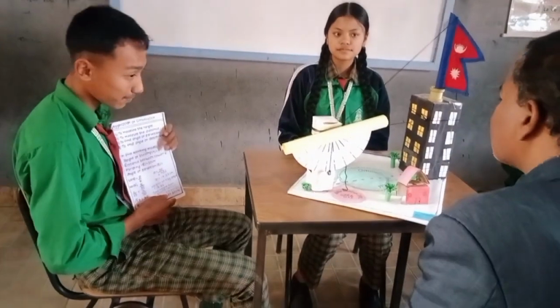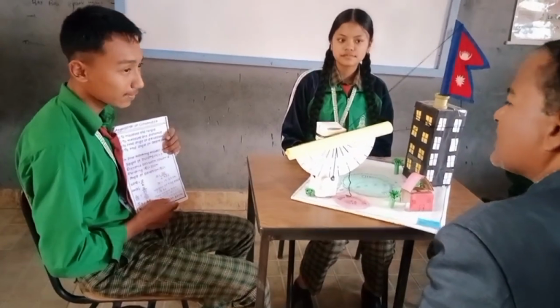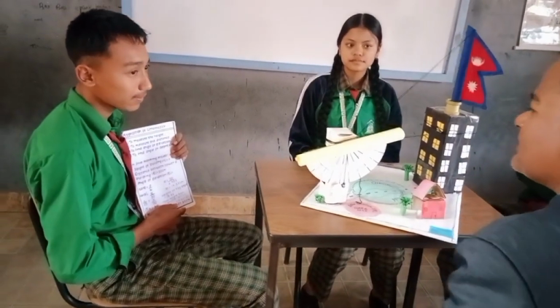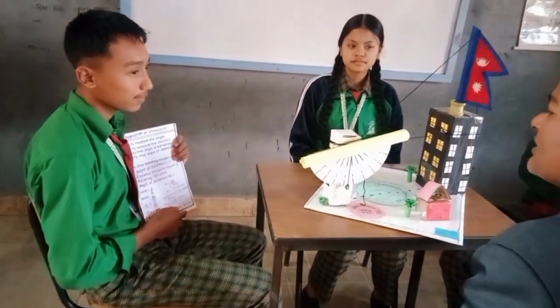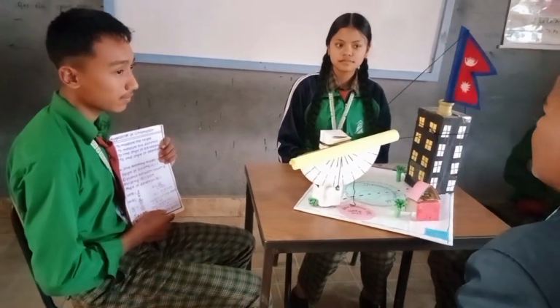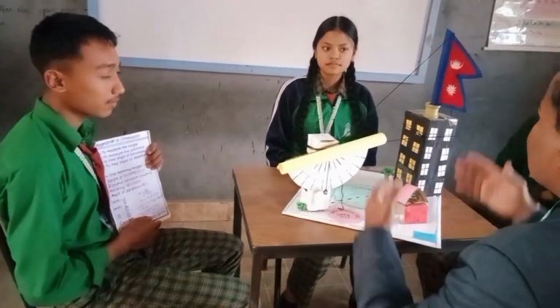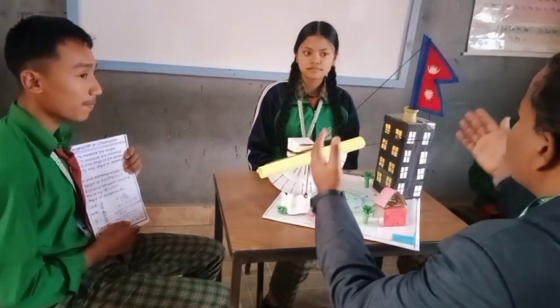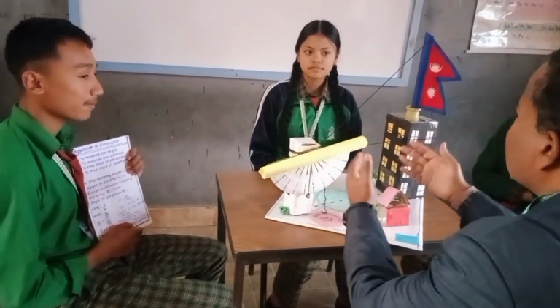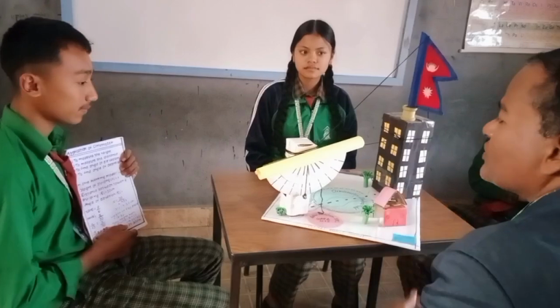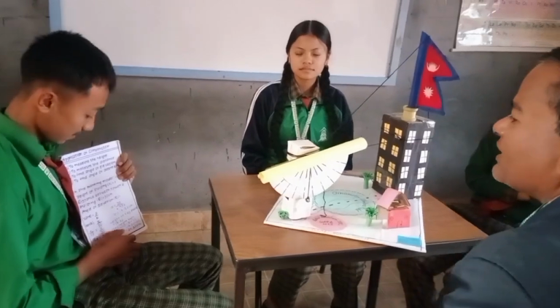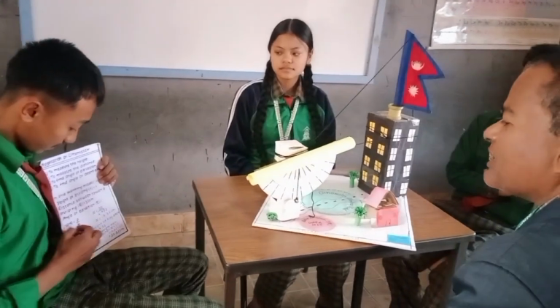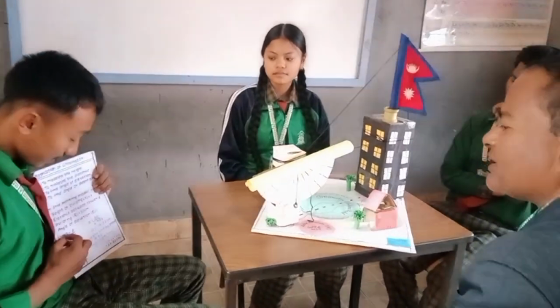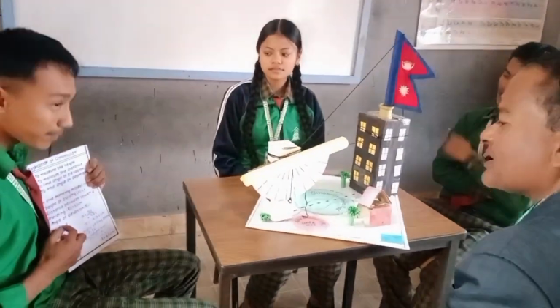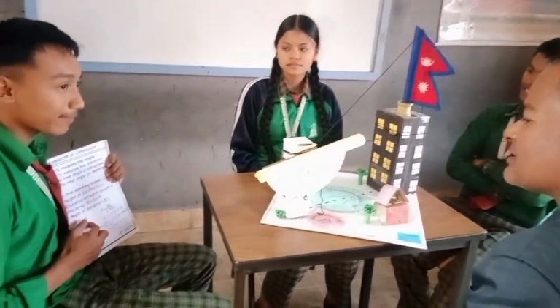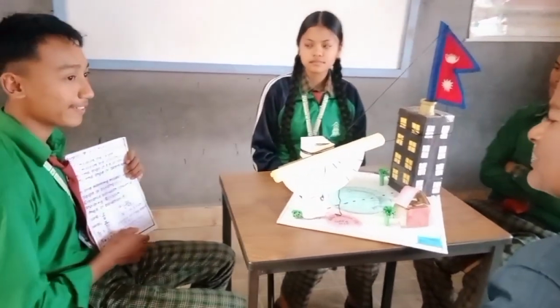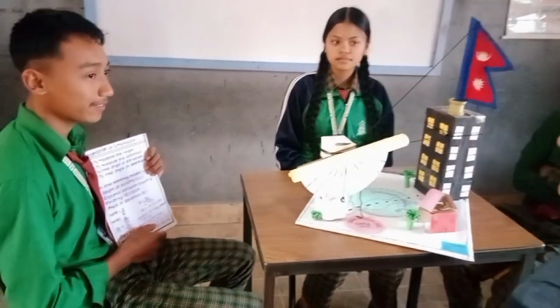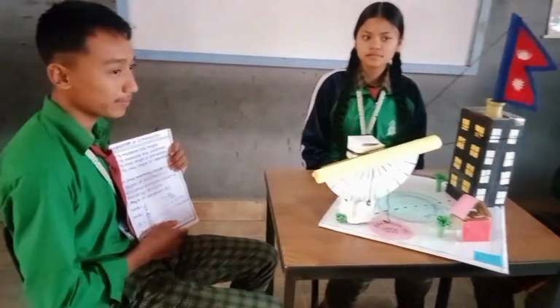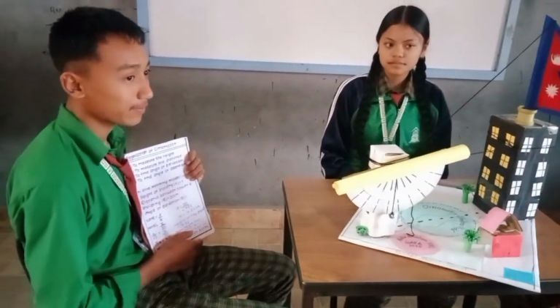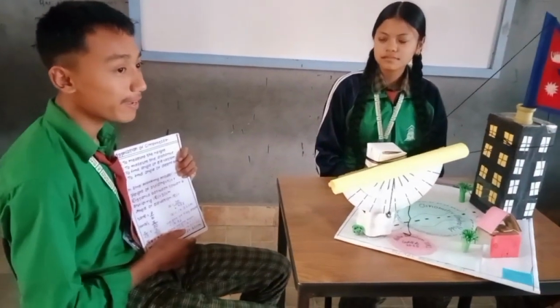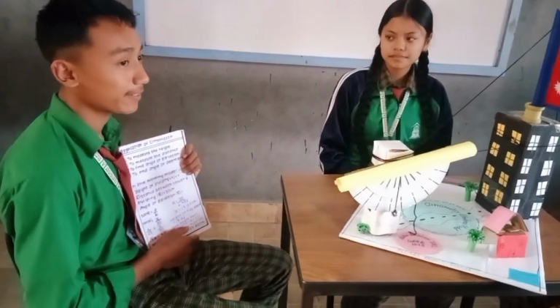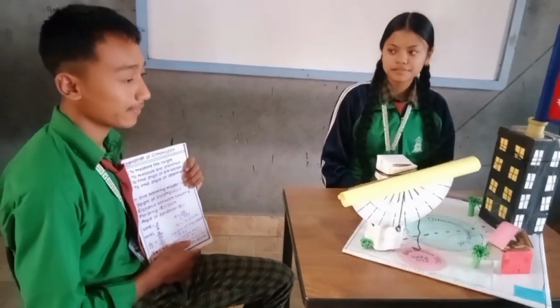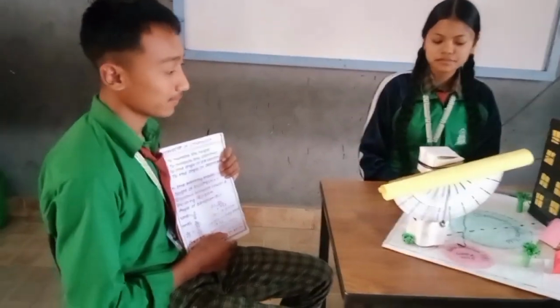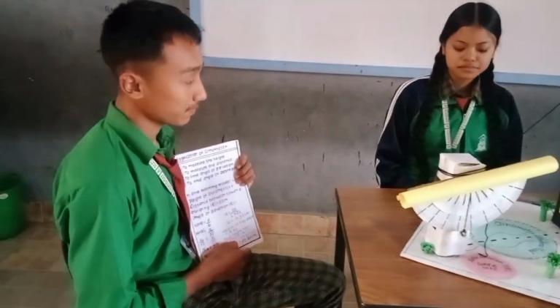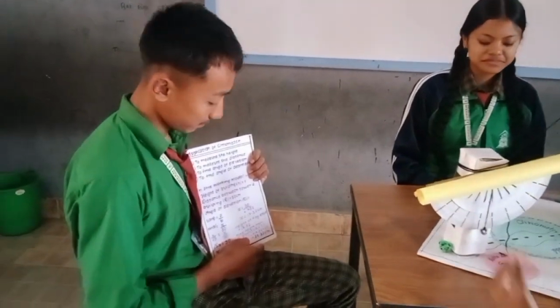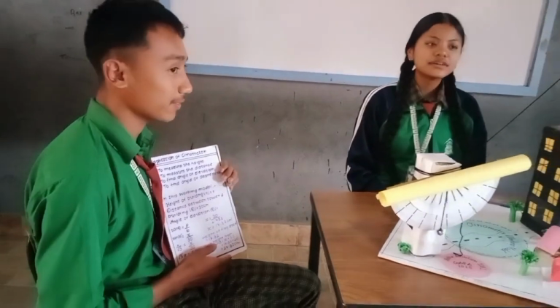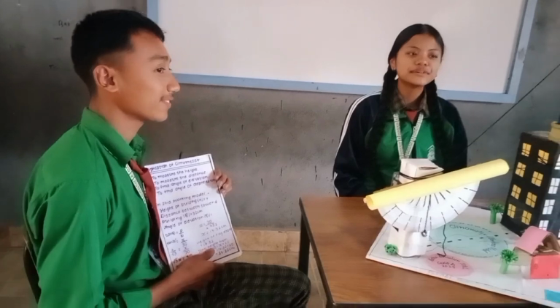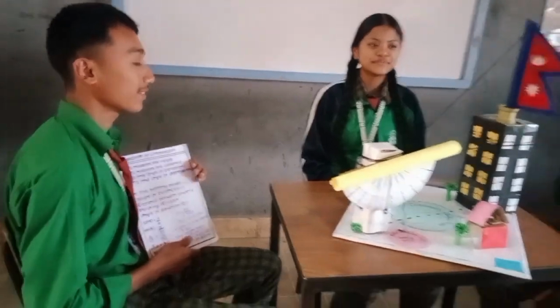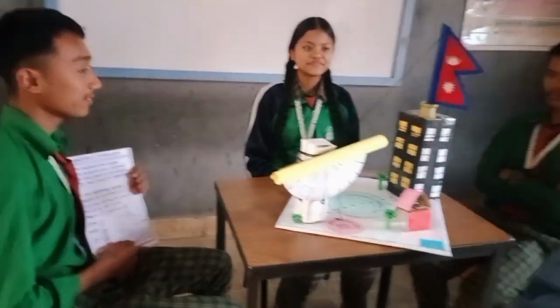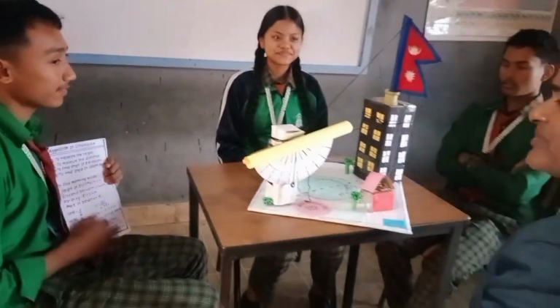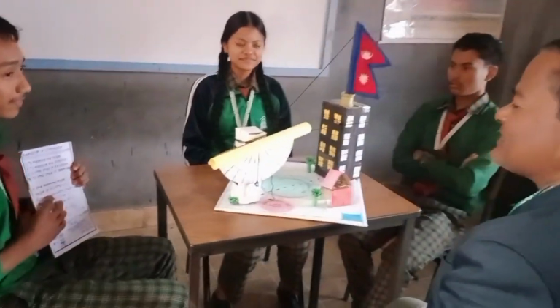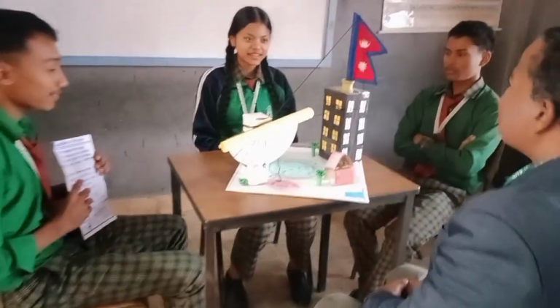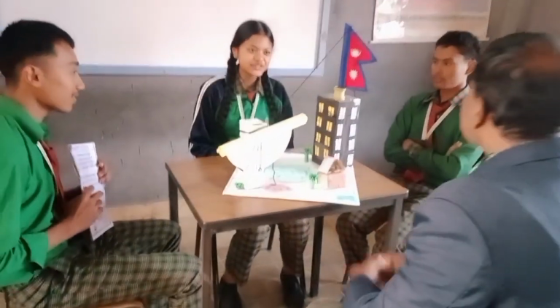Mathematics is not just about numbers, it is the foundation of our world. We hope you enjoyed our exhibition, and discovered how math makes life easier and more exciting. Thank you for visiting.